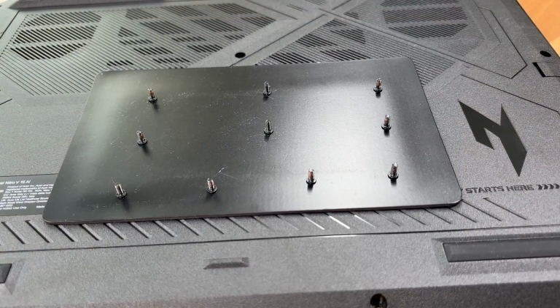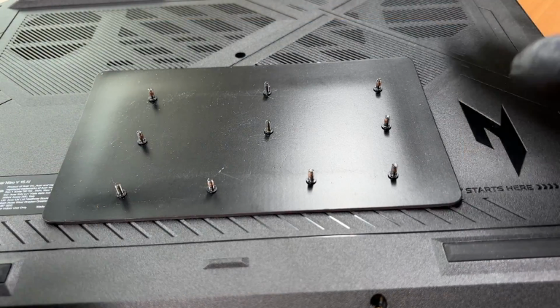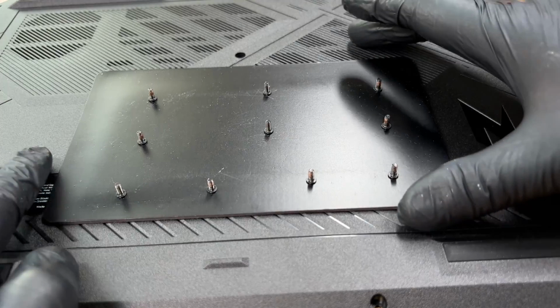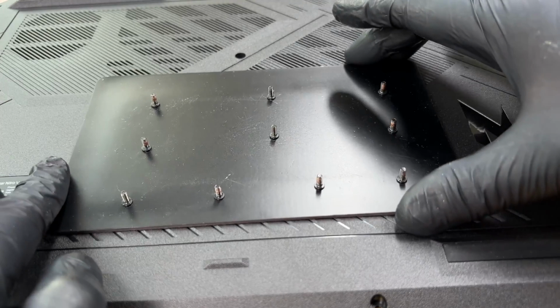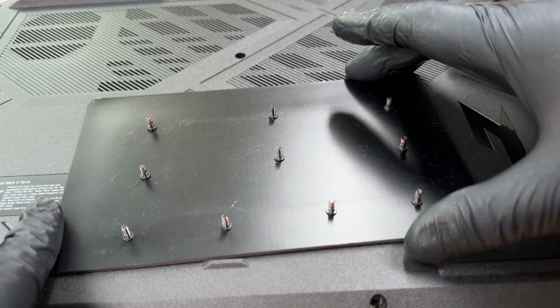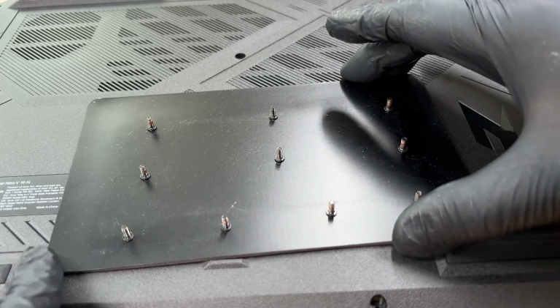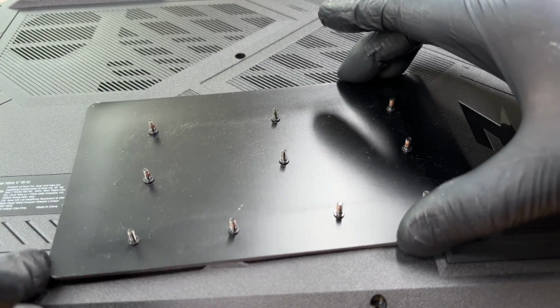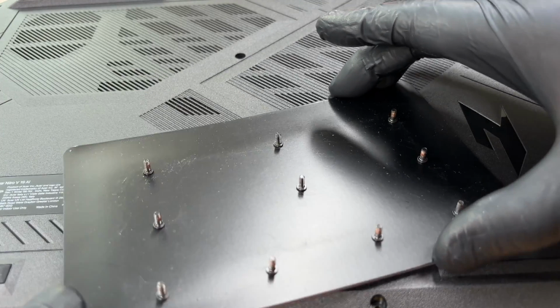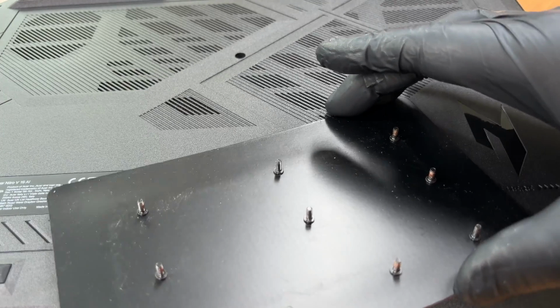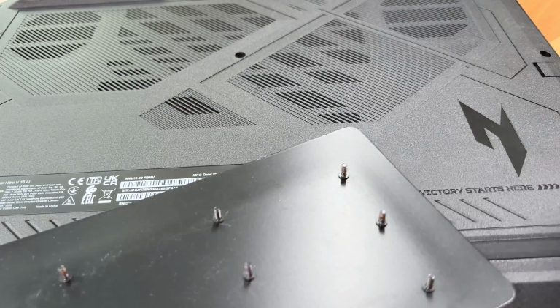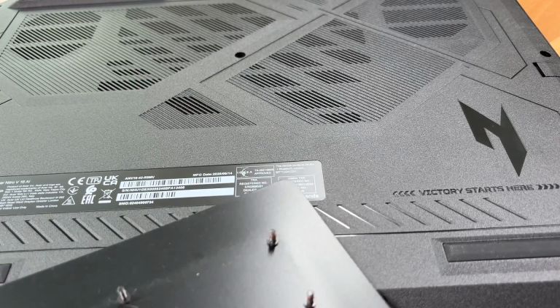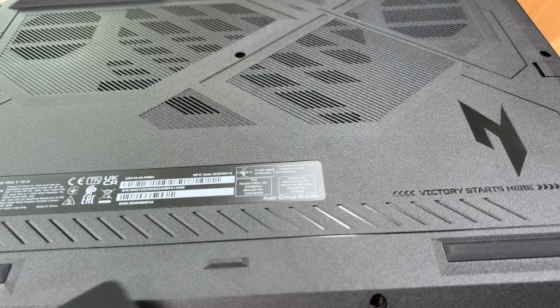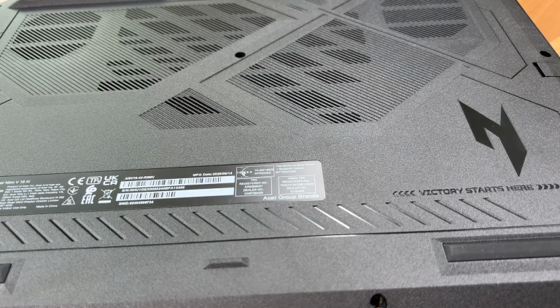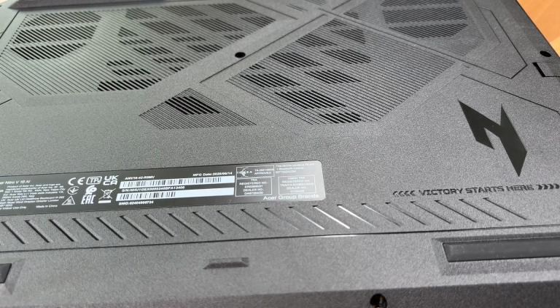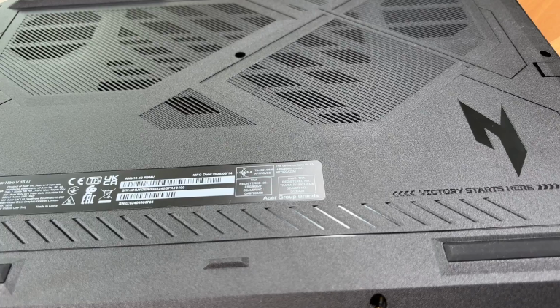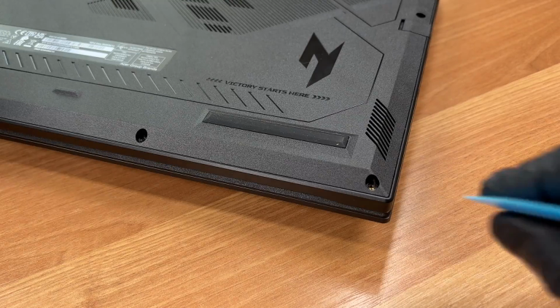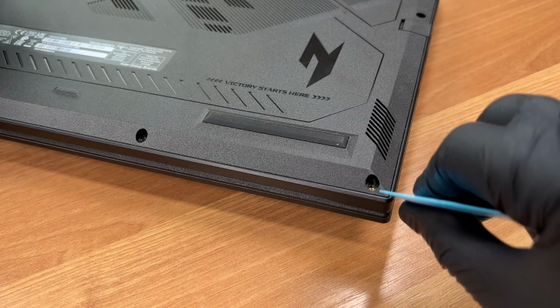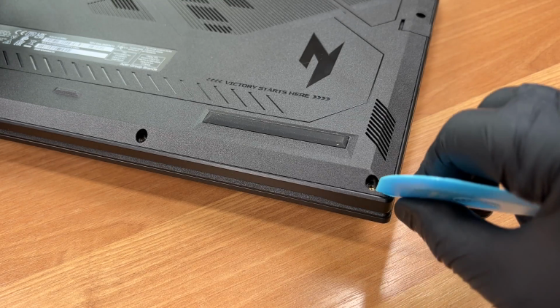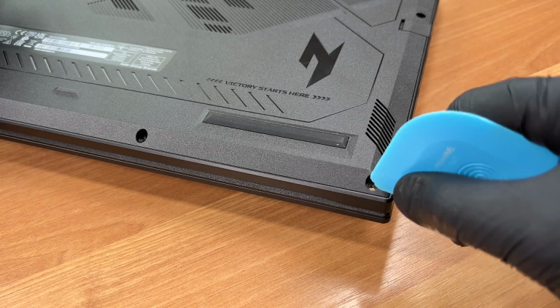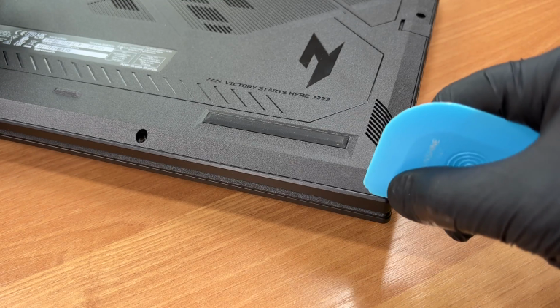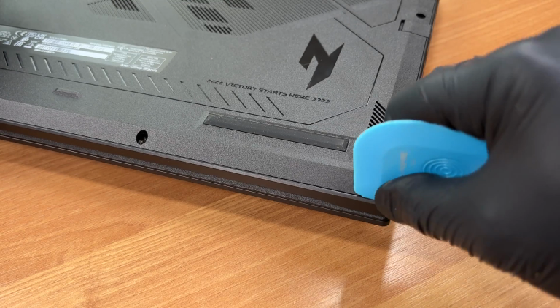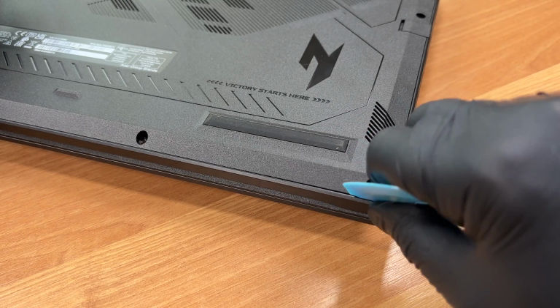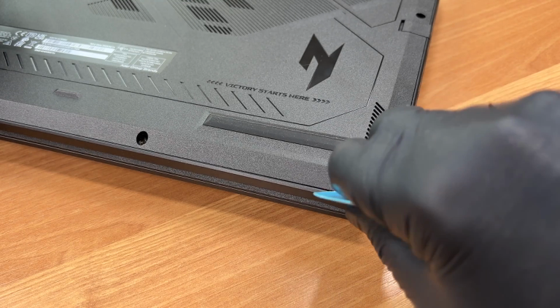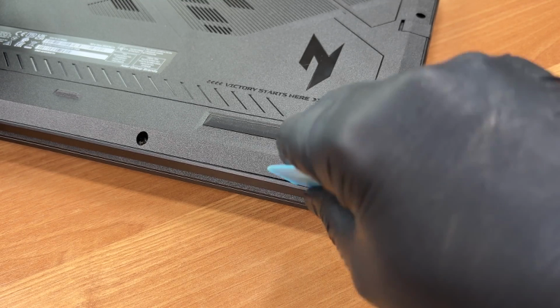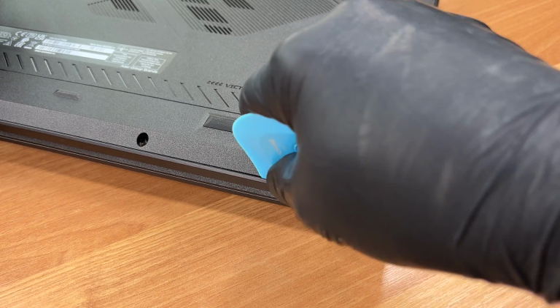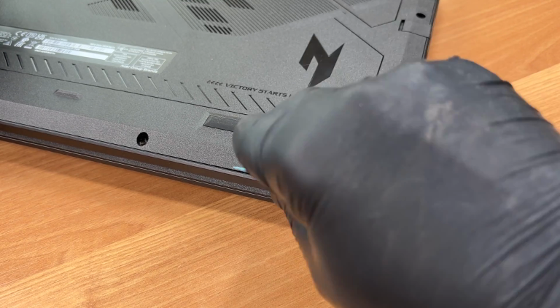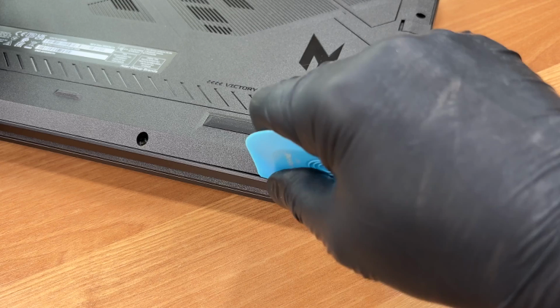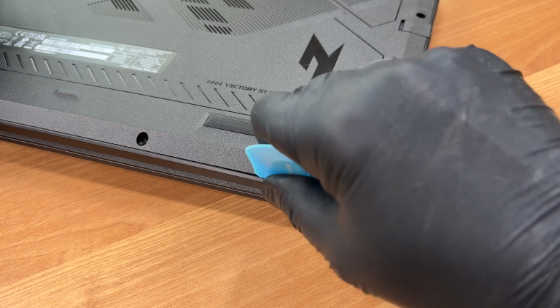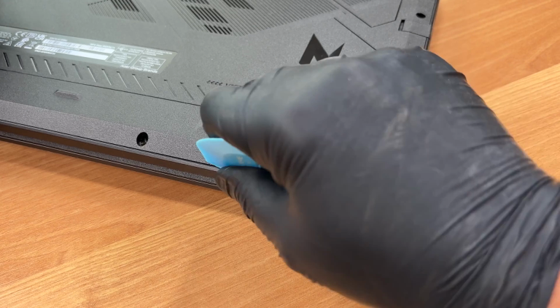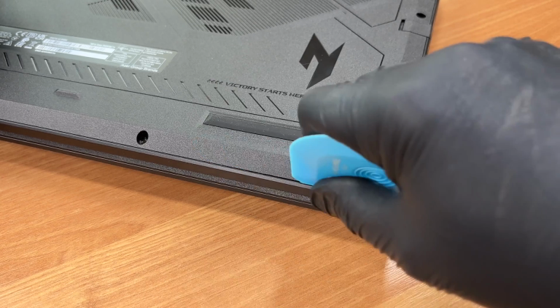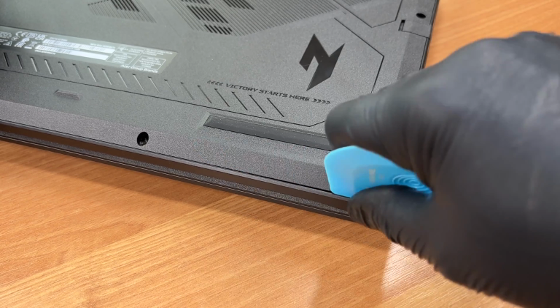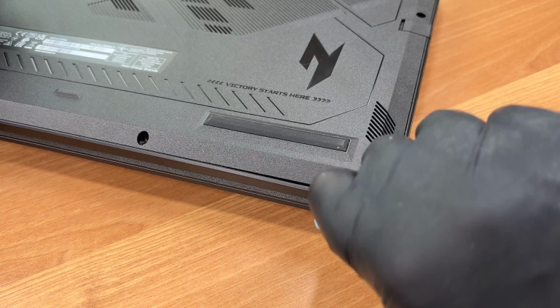All screws here are the same length, so there is no mixing risk during reassembly. With a thin plastic tool, we pop the perimeter clips. This corner is a good place to start to avoid bending the panel.